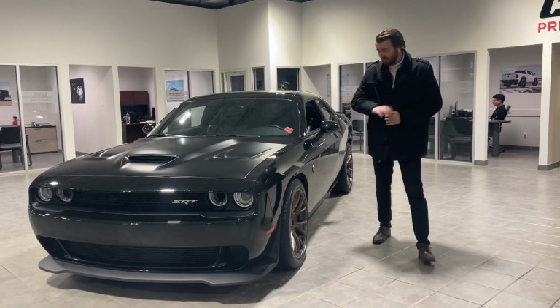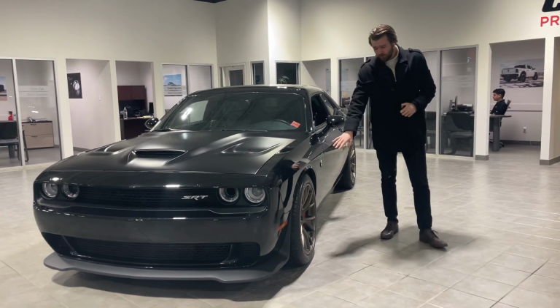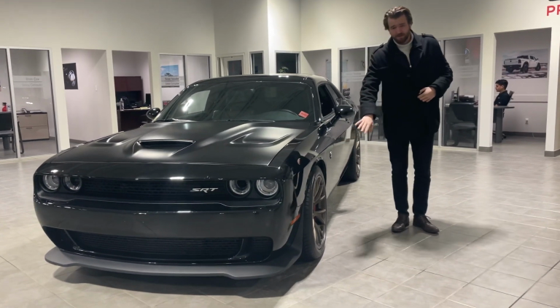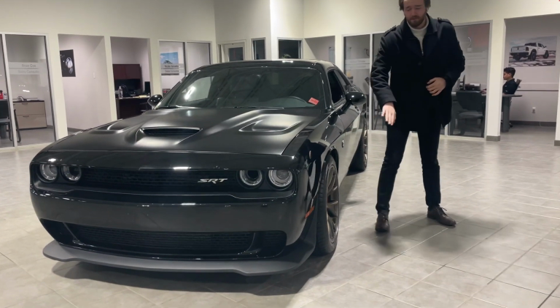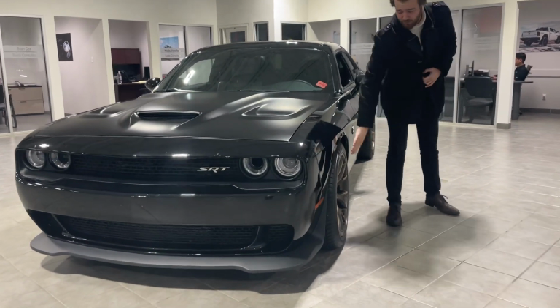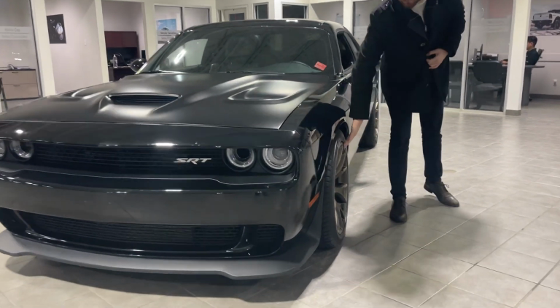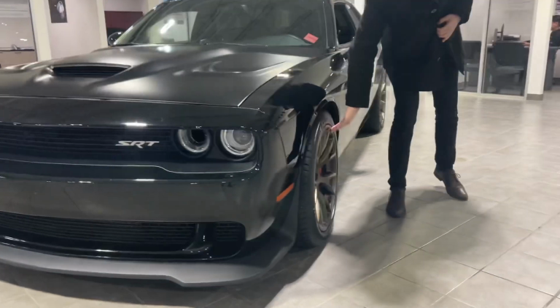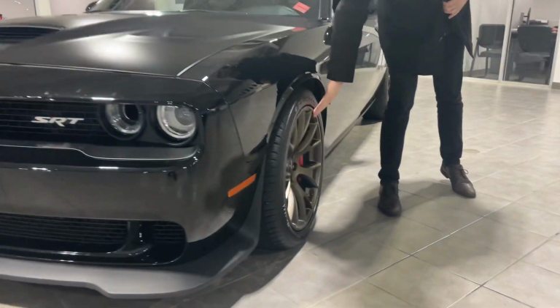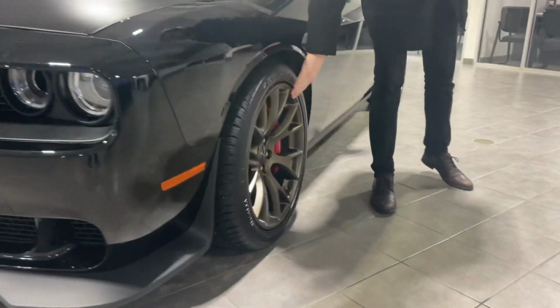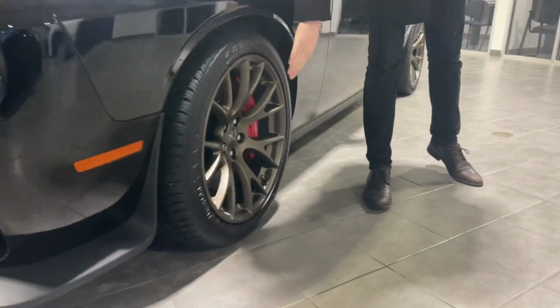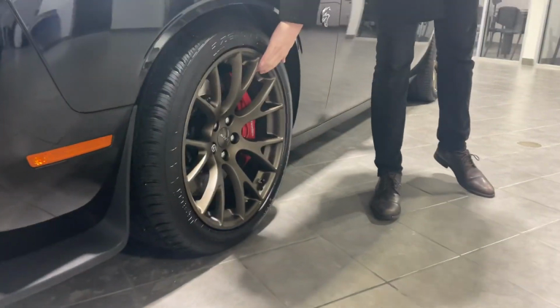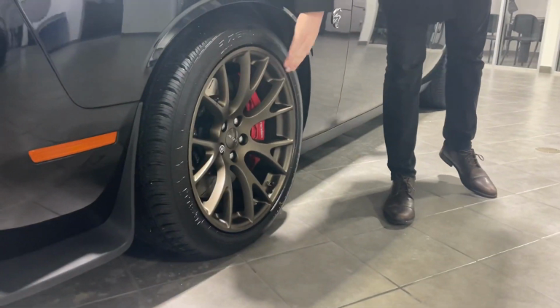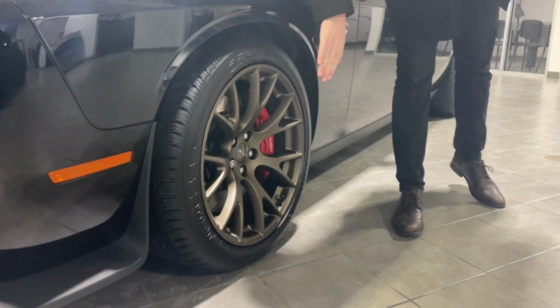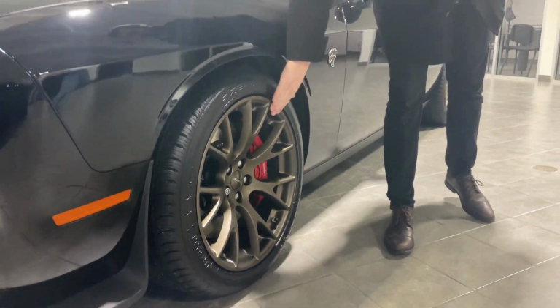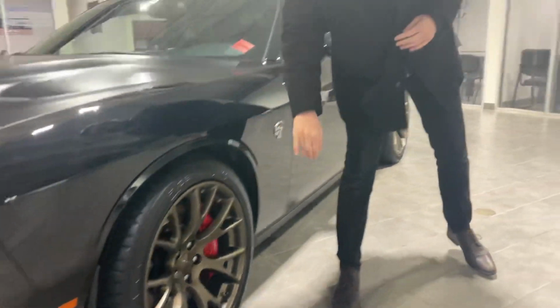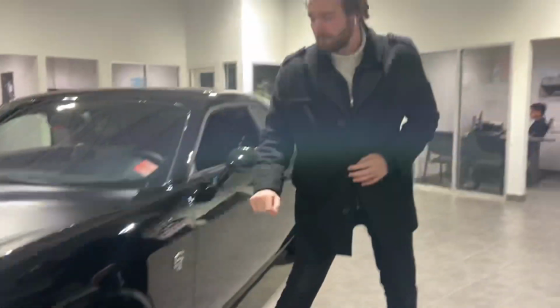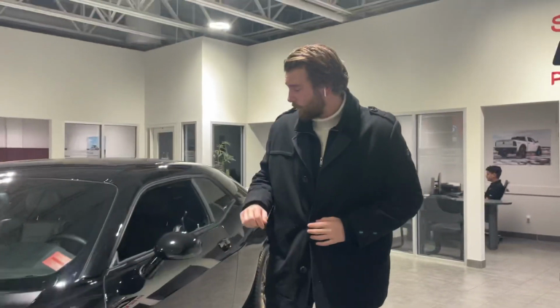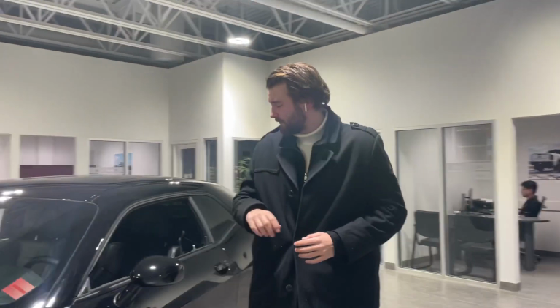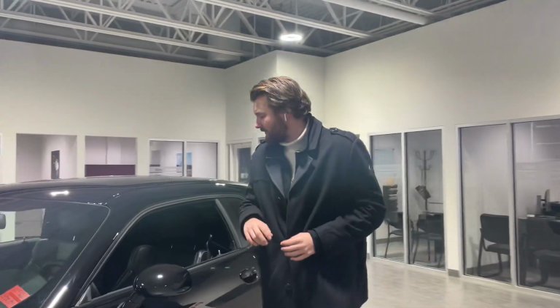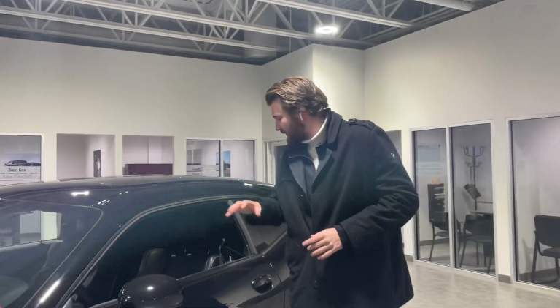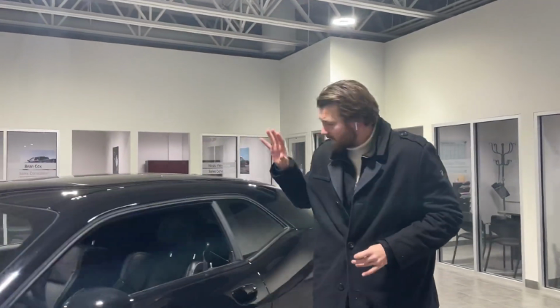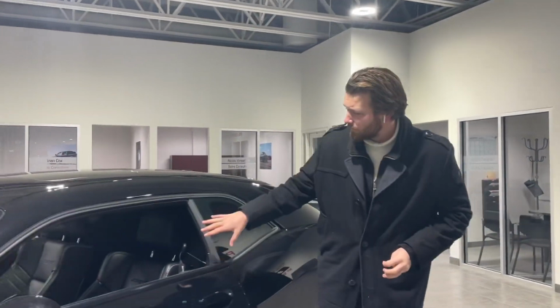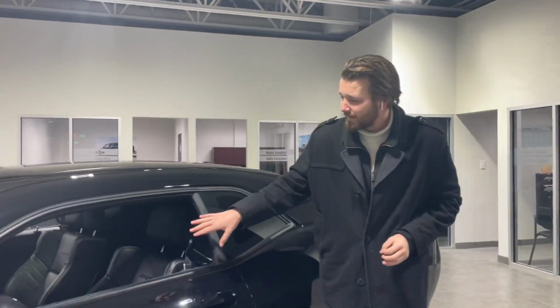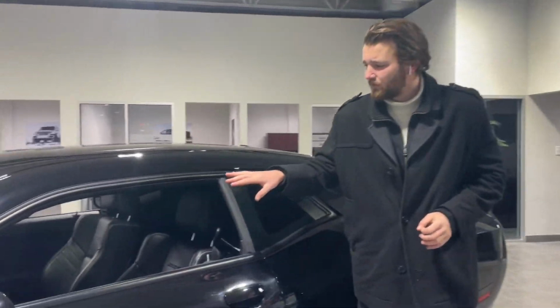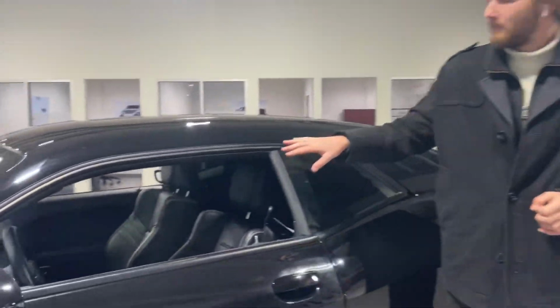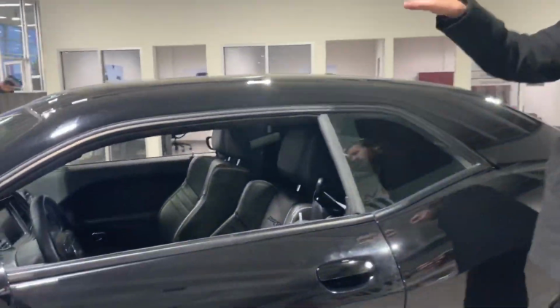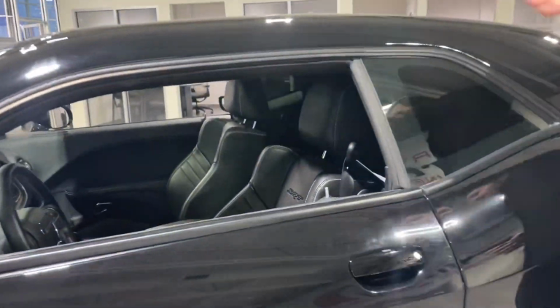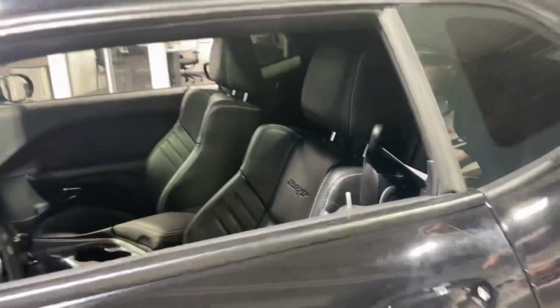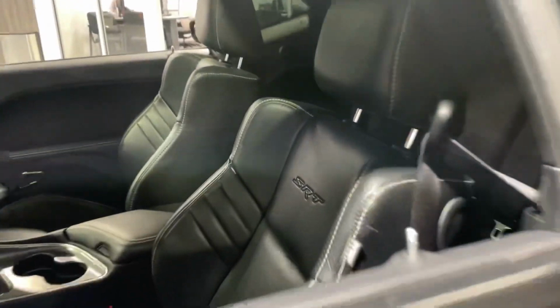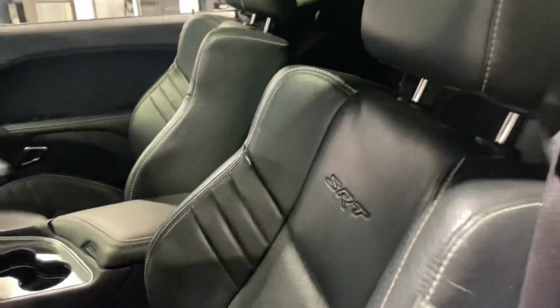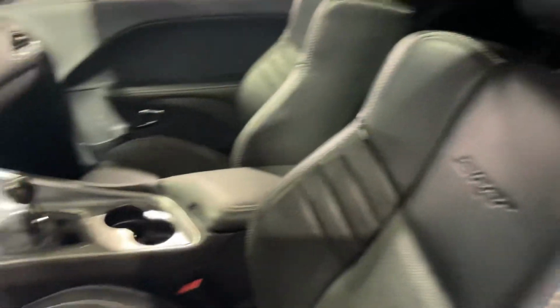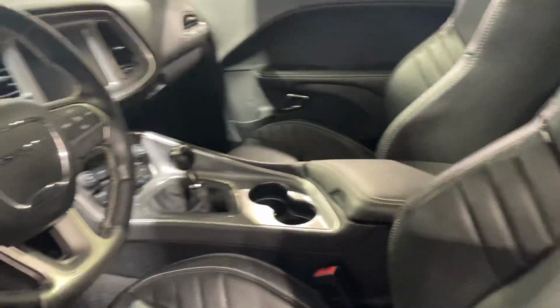Coming over, it does have the bronze oak factory rims — absolutely stunning, these are hard to come by. From the factory, it's a full black interior, manual. This is everything that you're looking for.